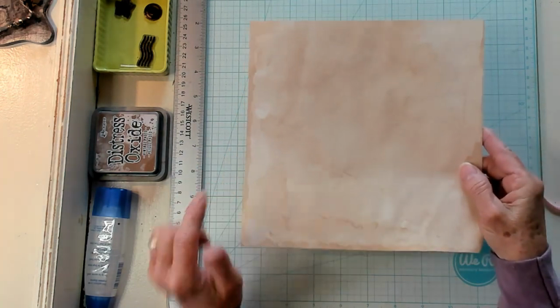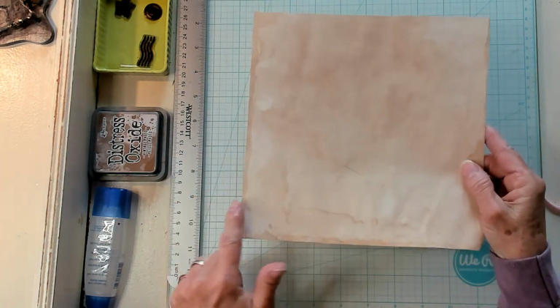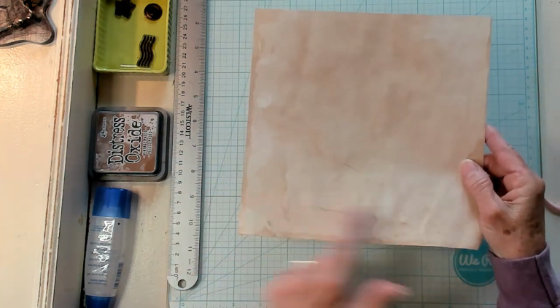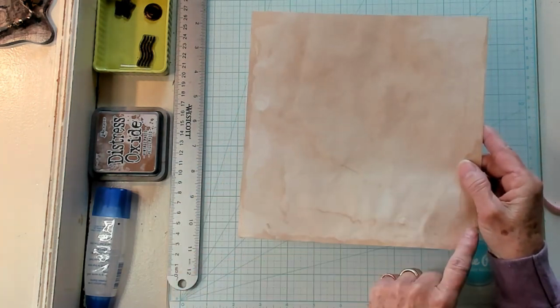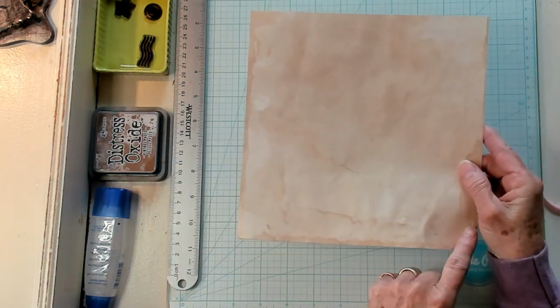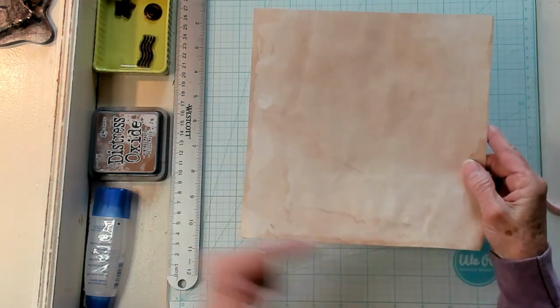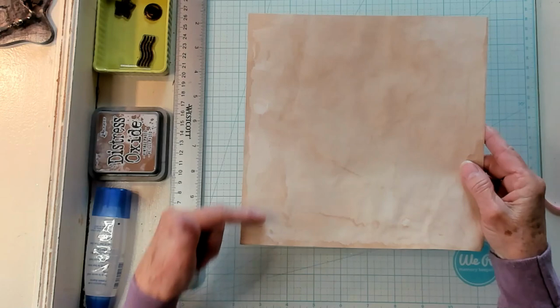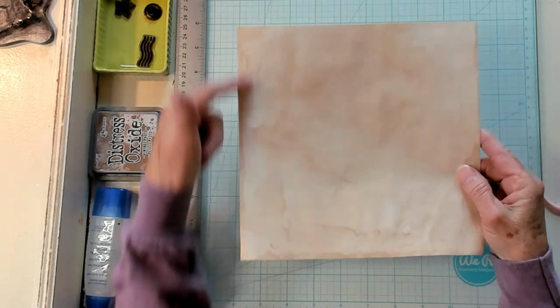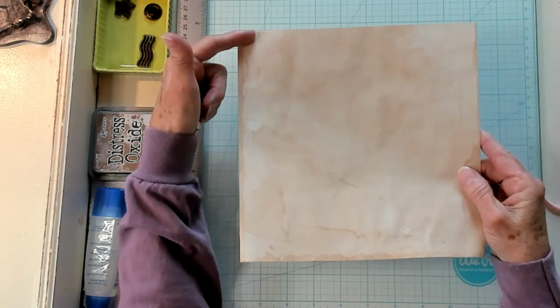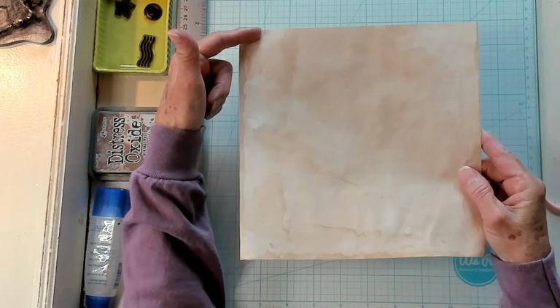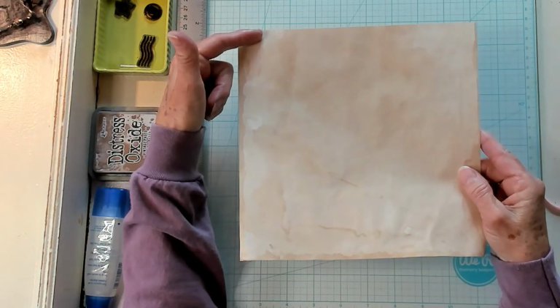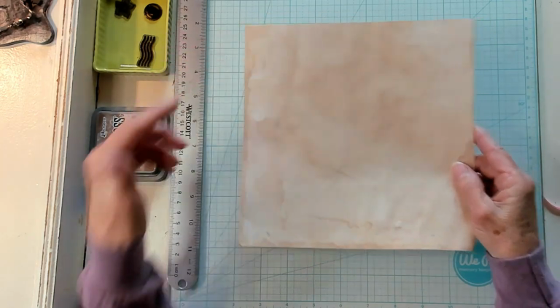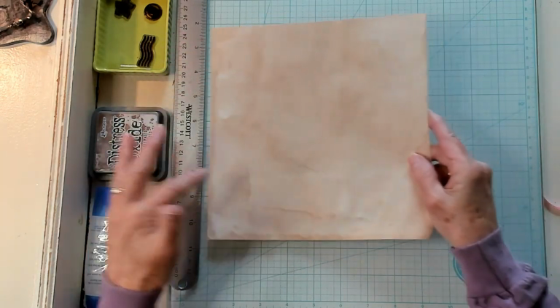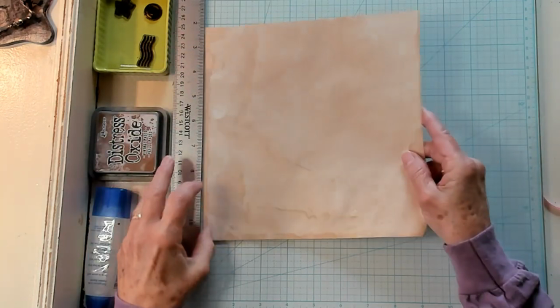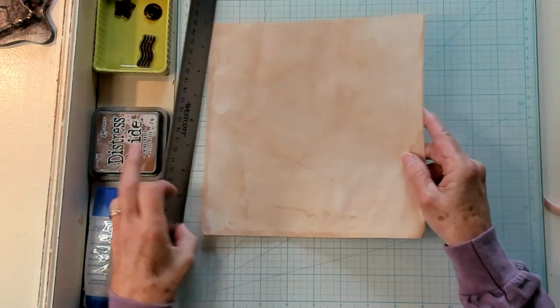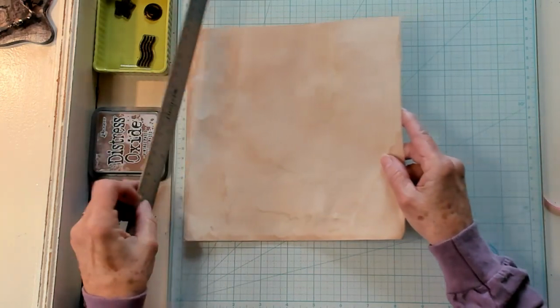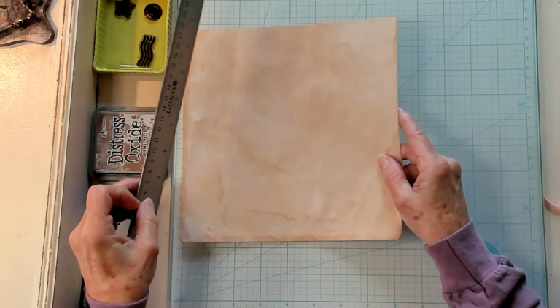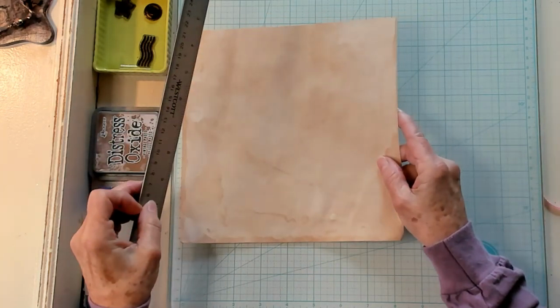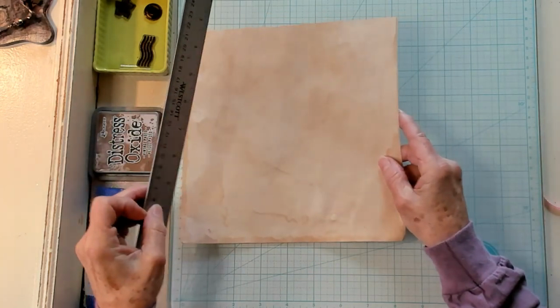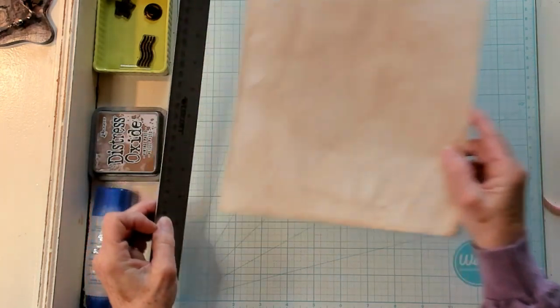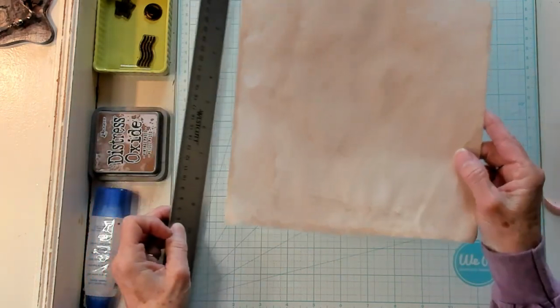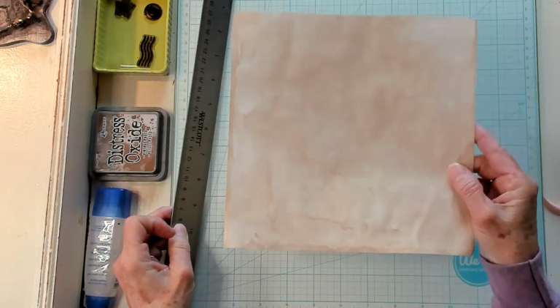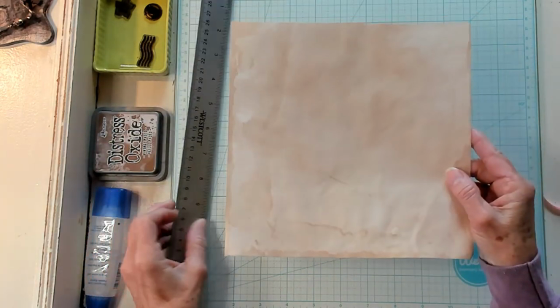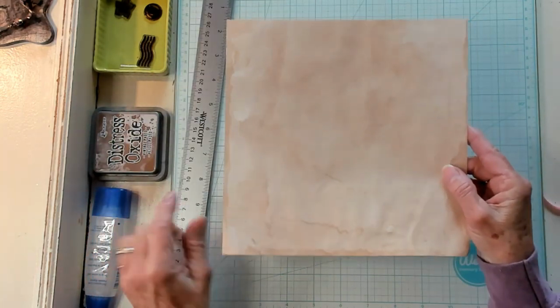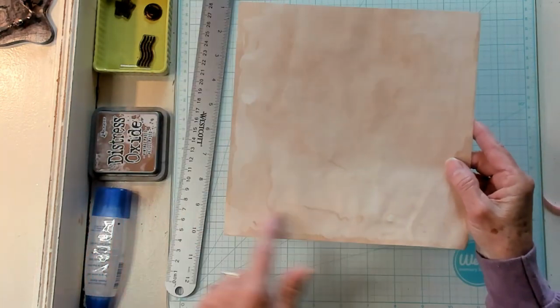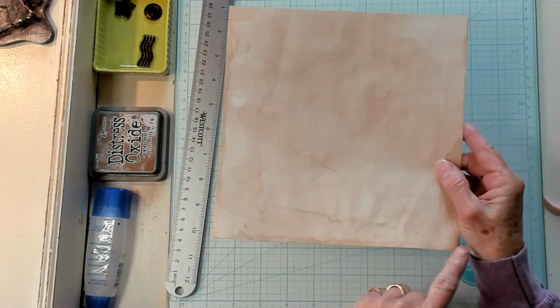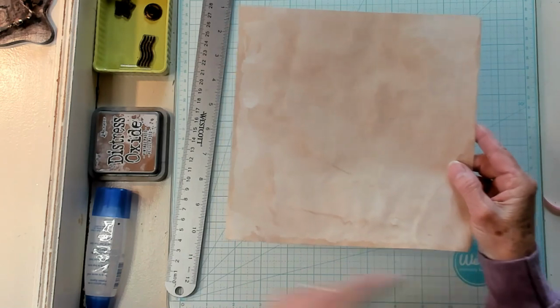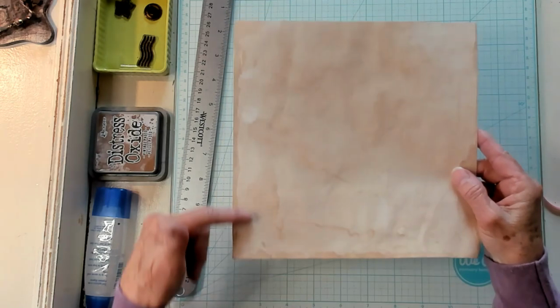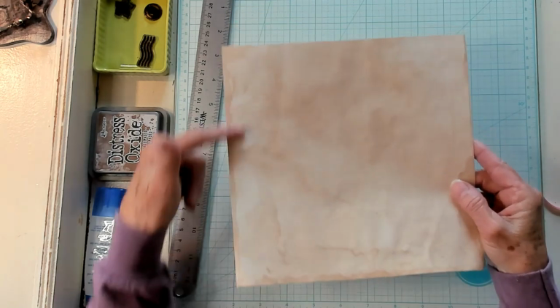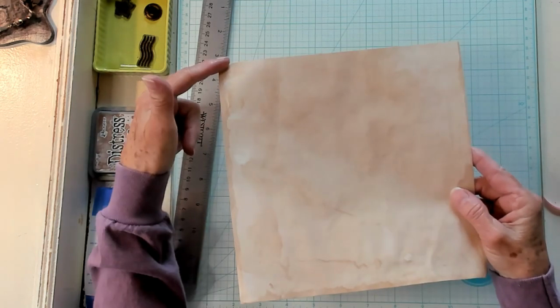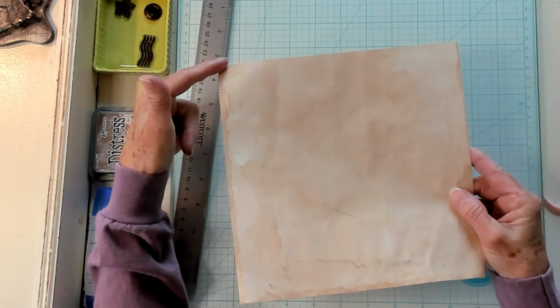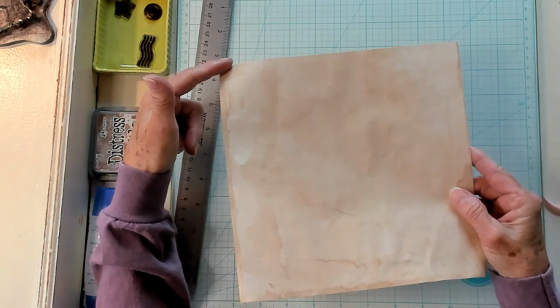You need a piece of paper that is a square — same size this way, same size this way. Mine happens to be eight and a half by eight and a half.